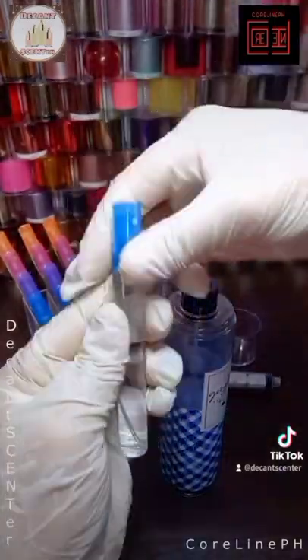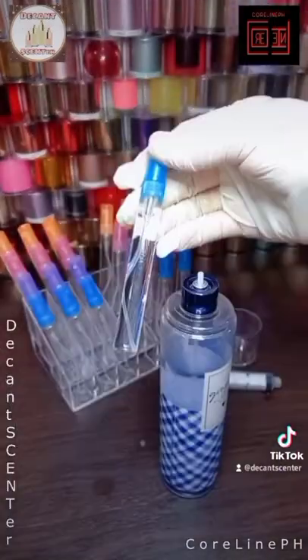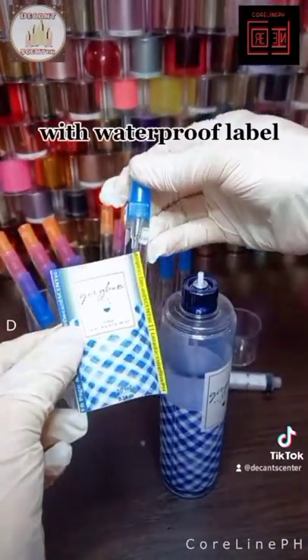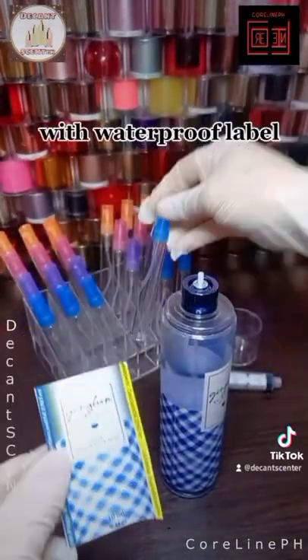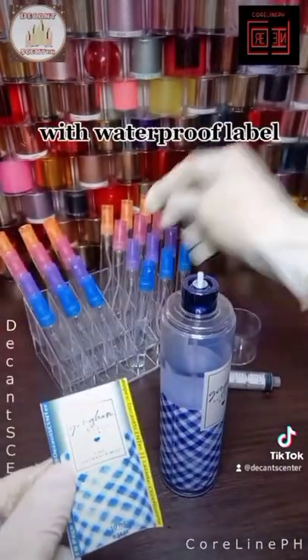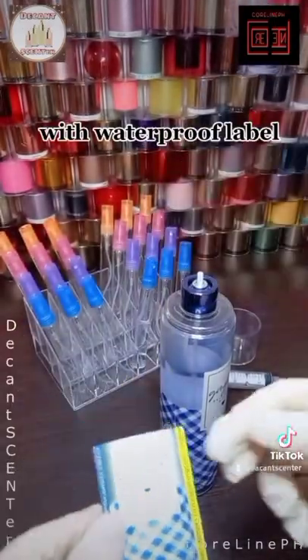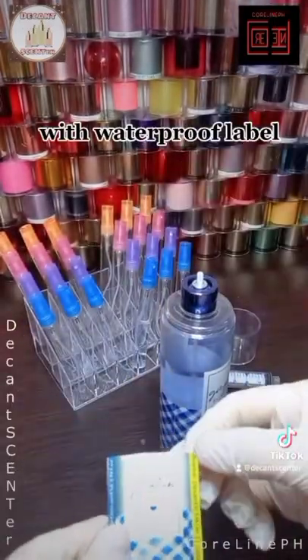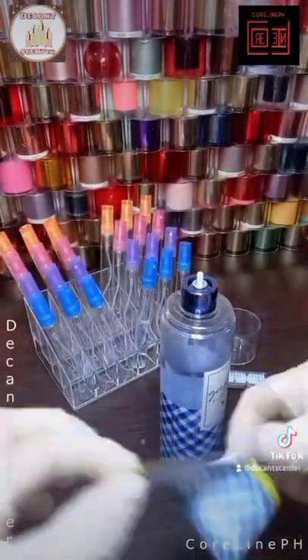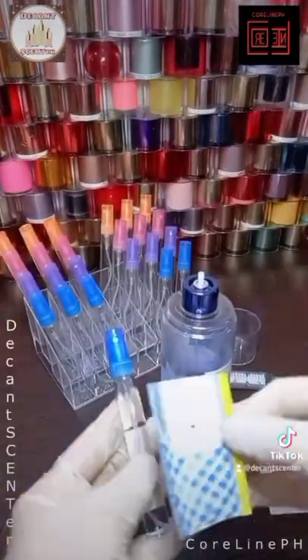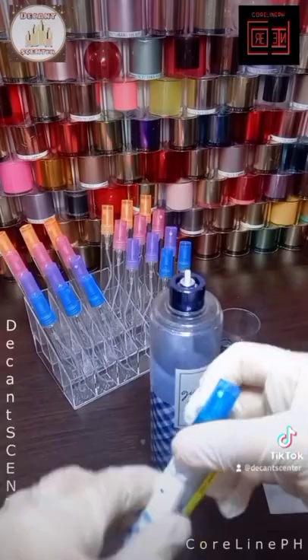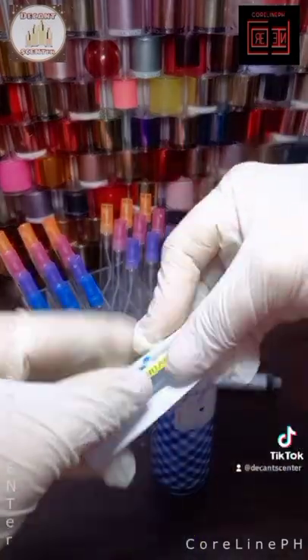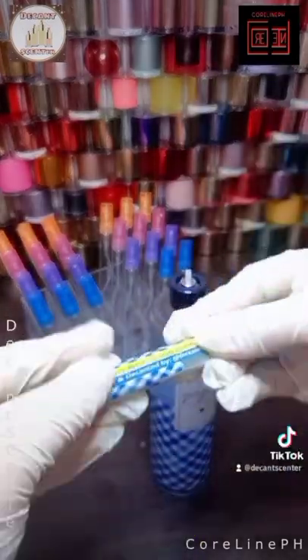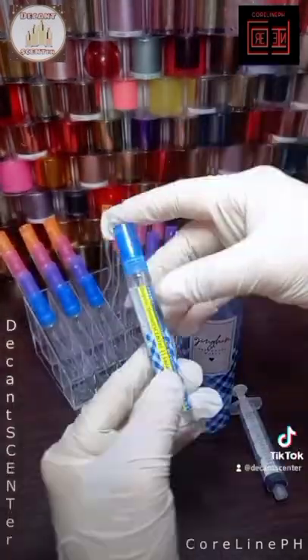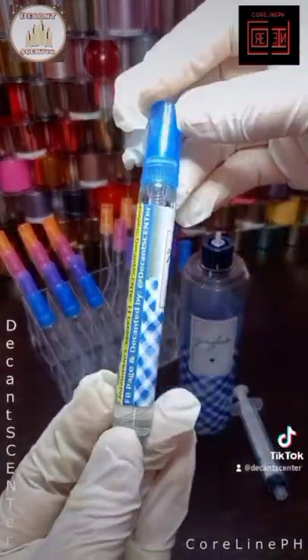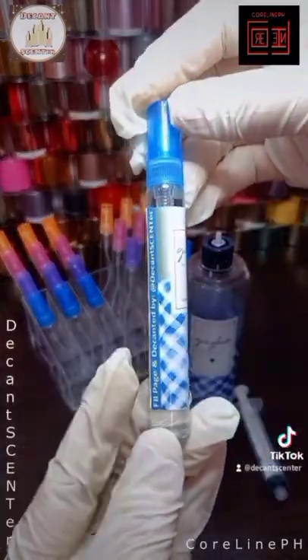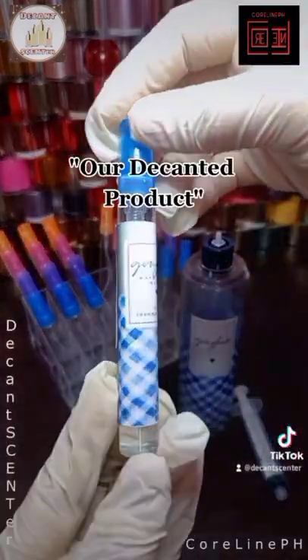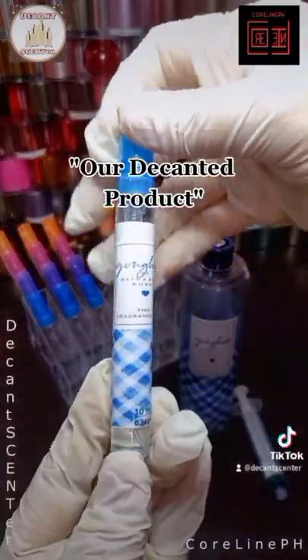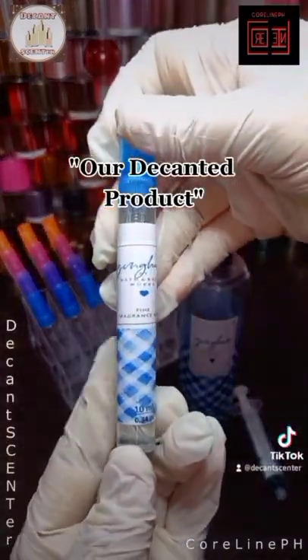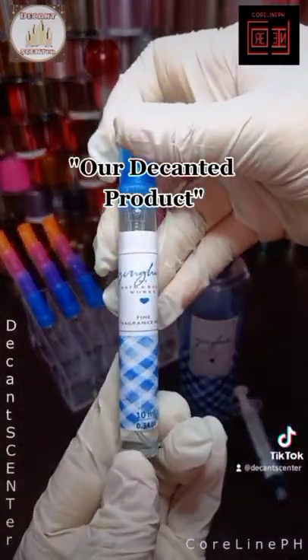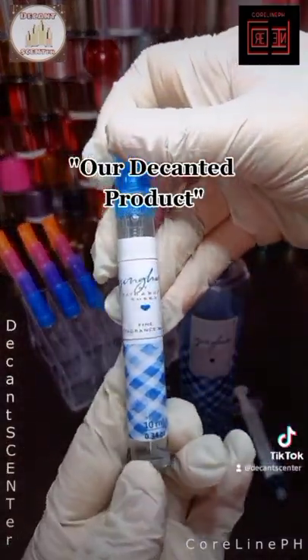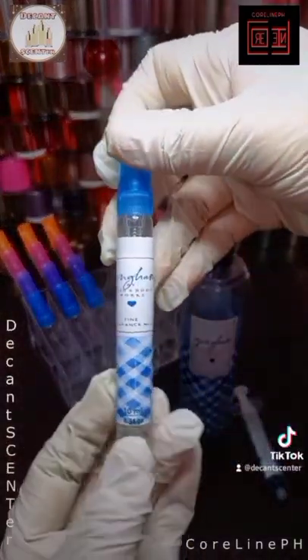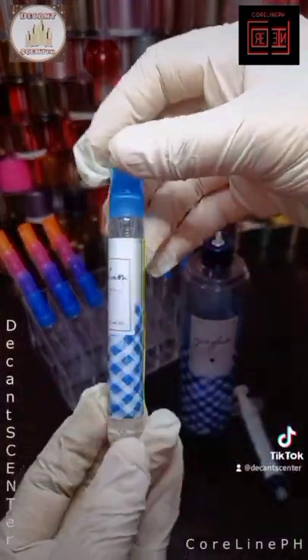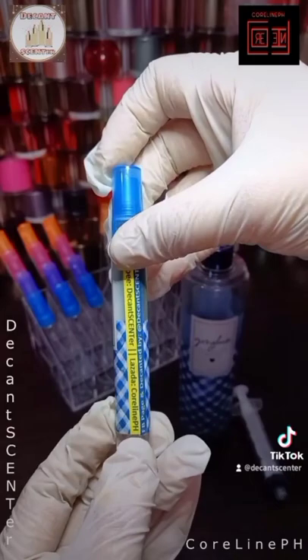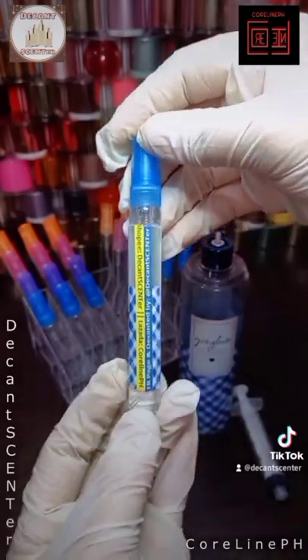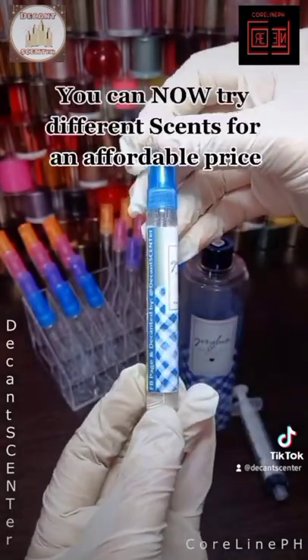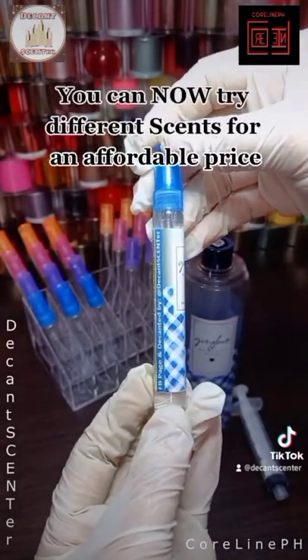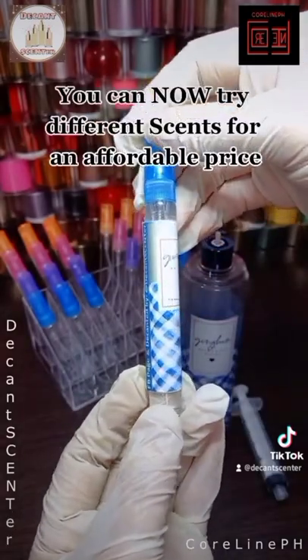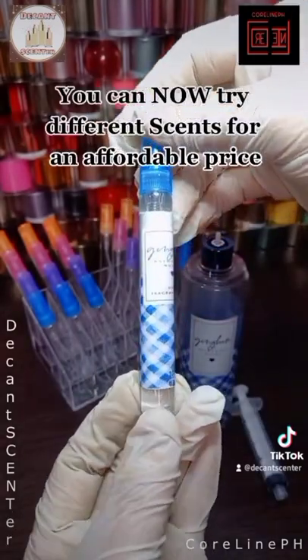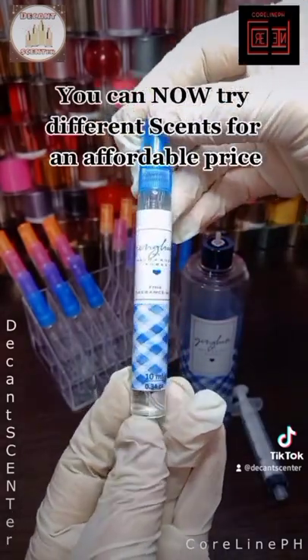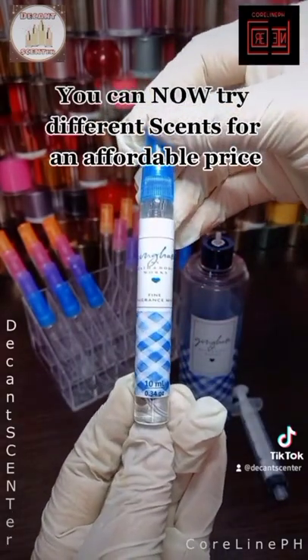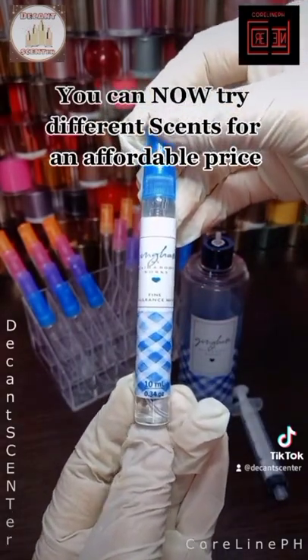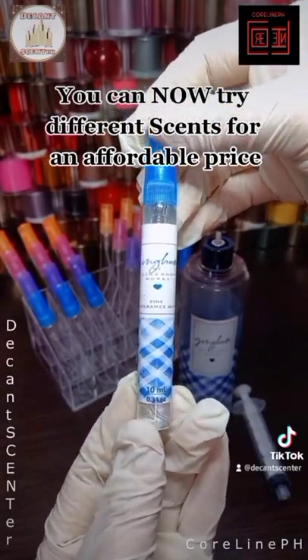With waterproof label. Our decanted product. You can now try different scents for an affordable price.